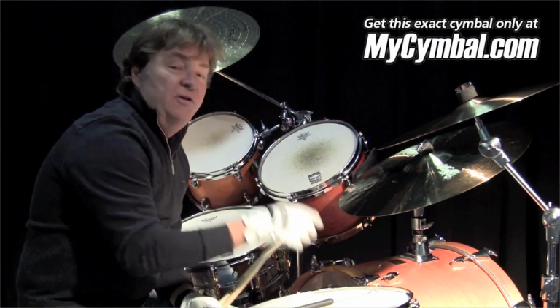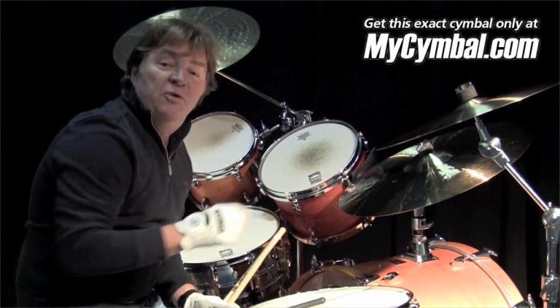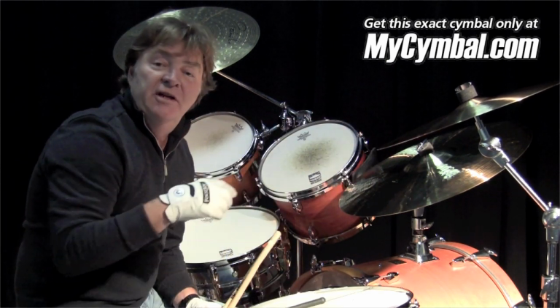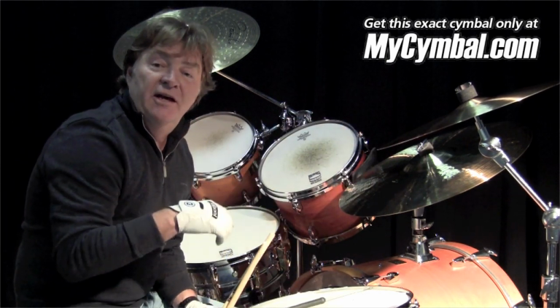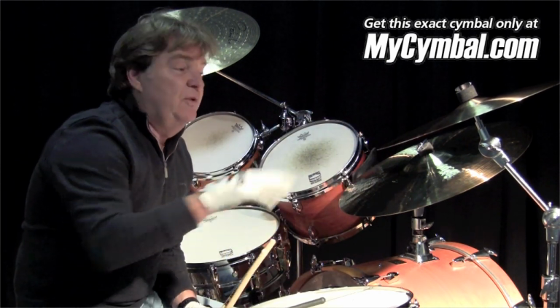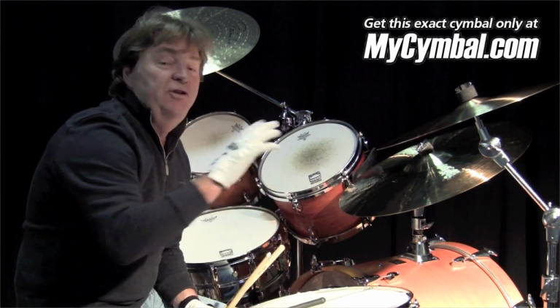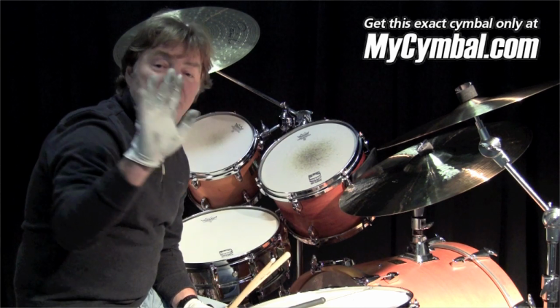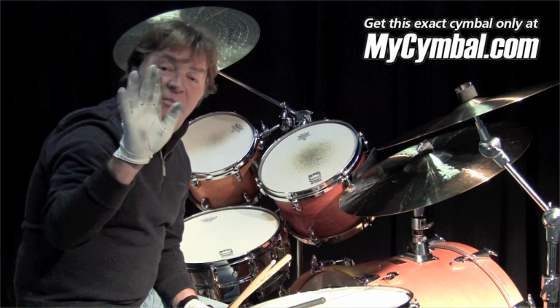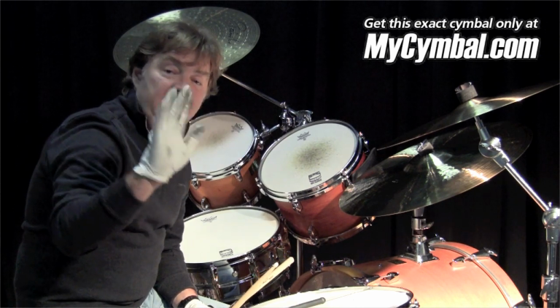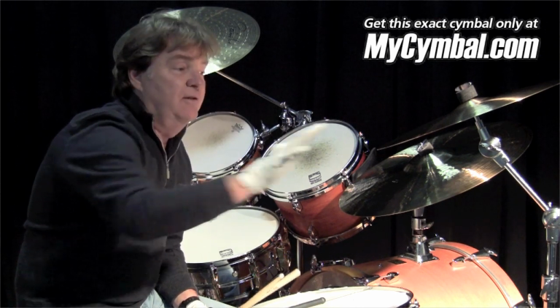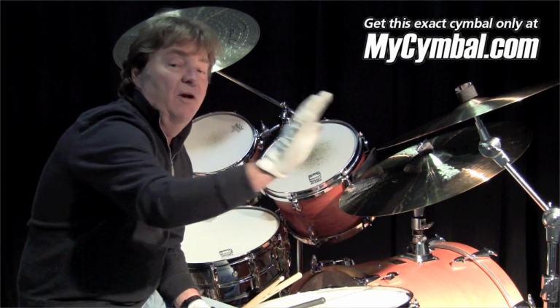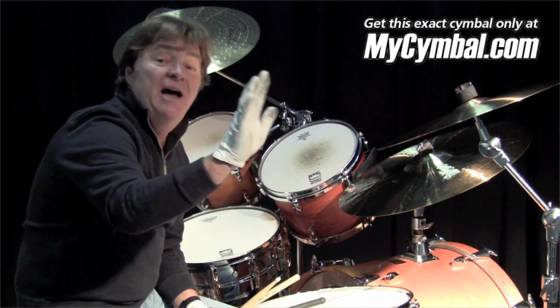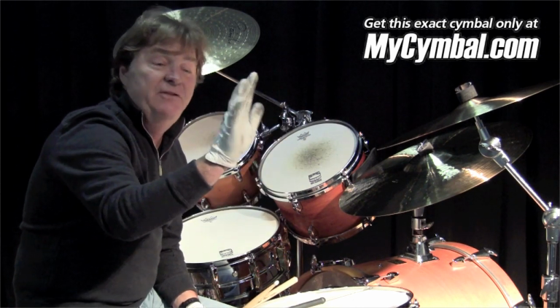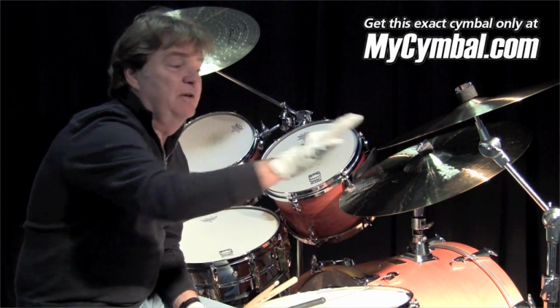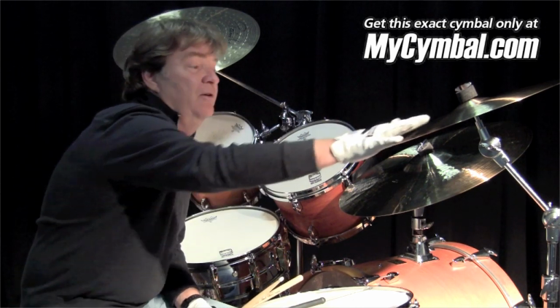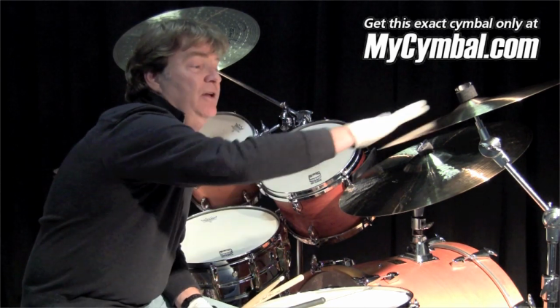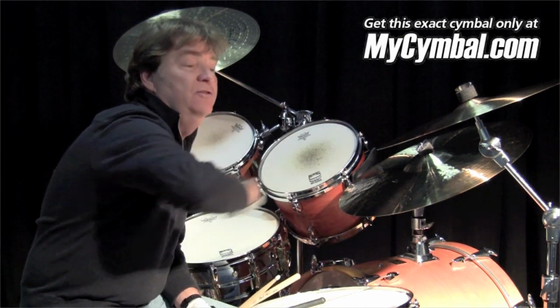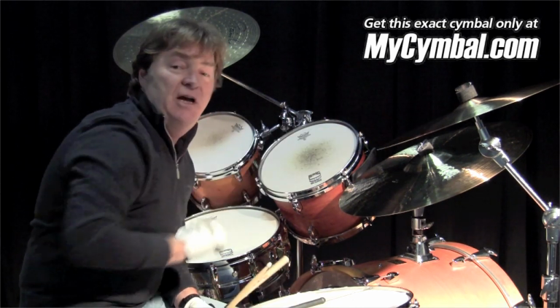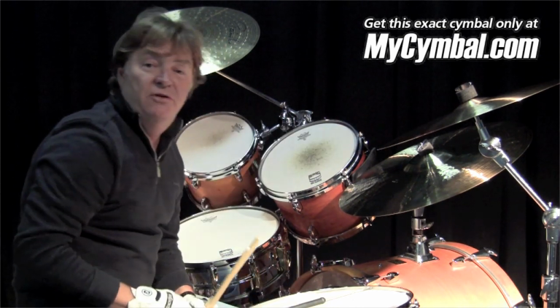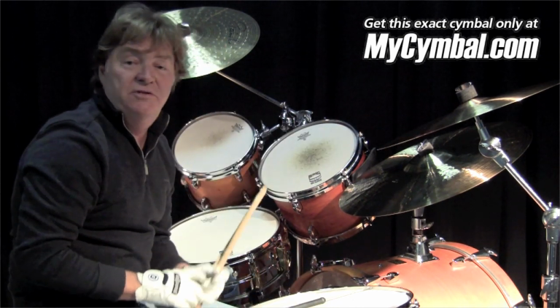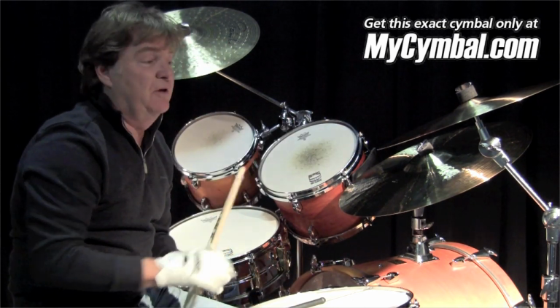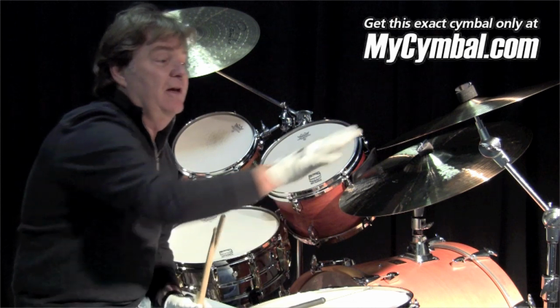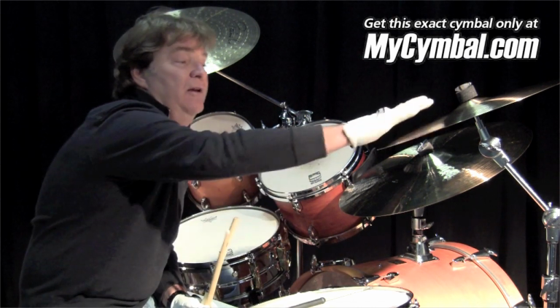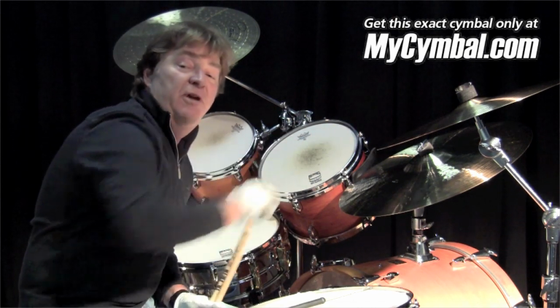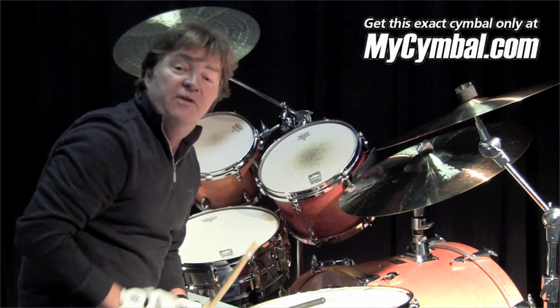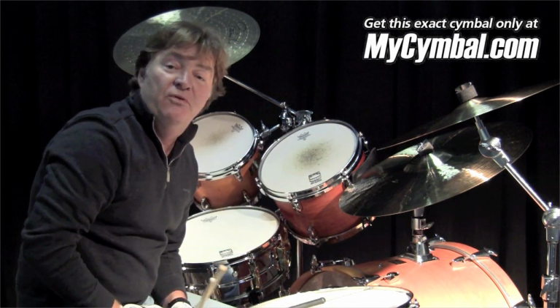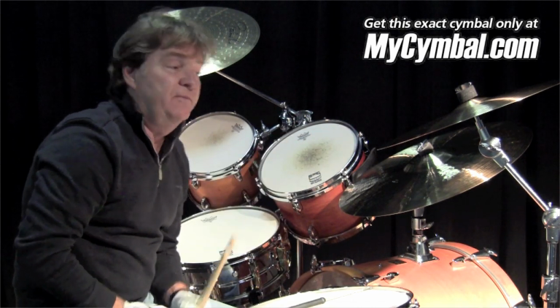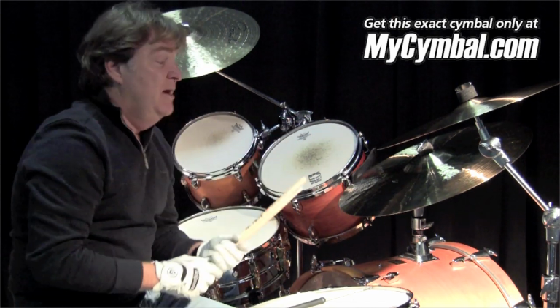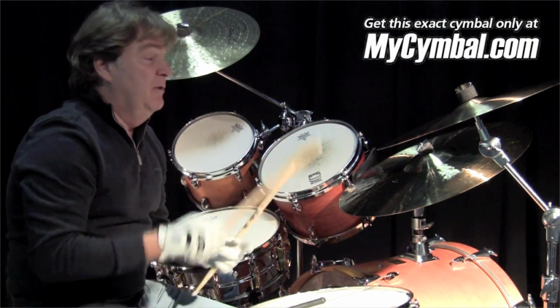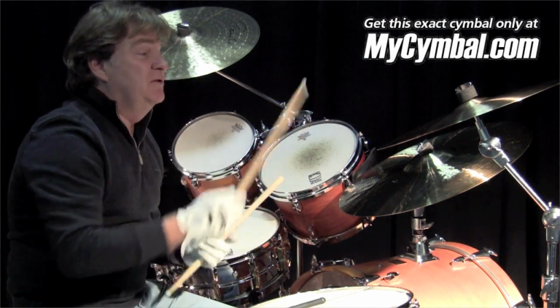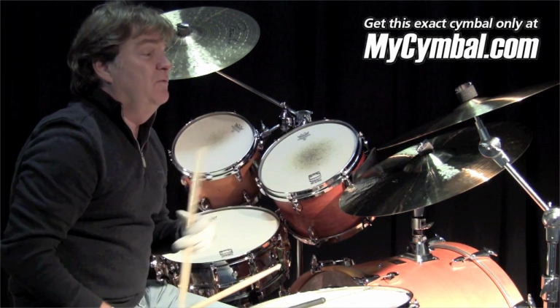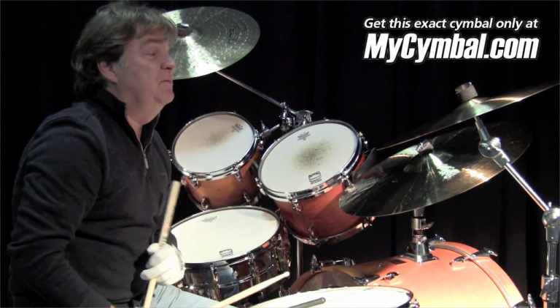Doing movies in L.A., we used to use a penny — or a dime even sounded better — and you'd use a dime and go across a cymbal like that, and the grain was very important. Anyway, this is a wonderful cymbal.